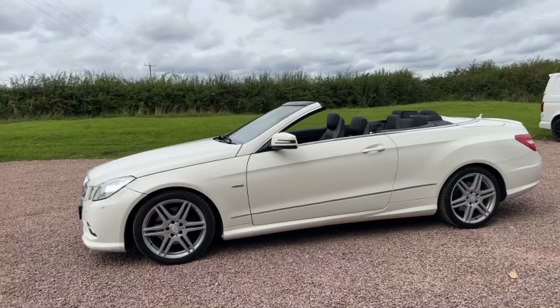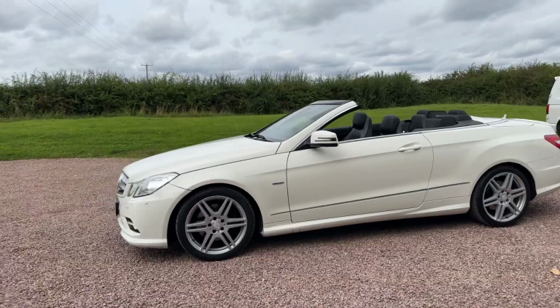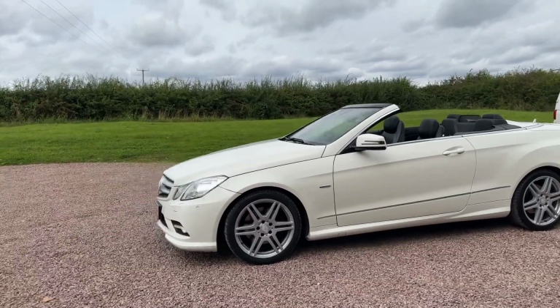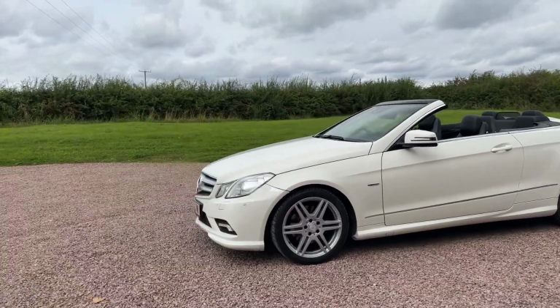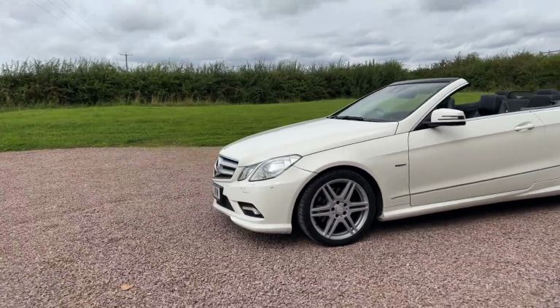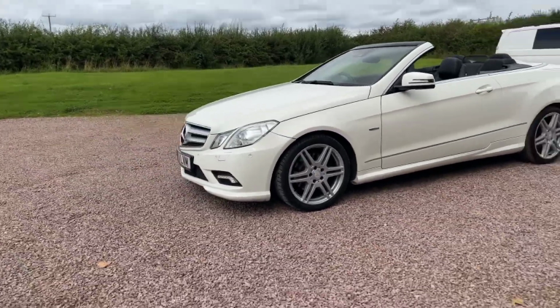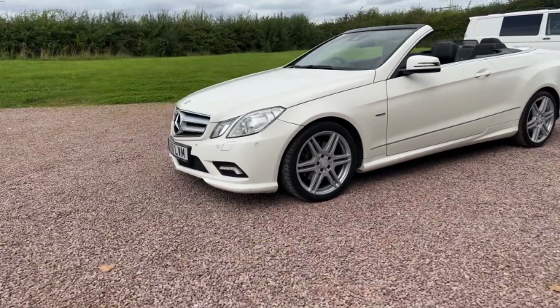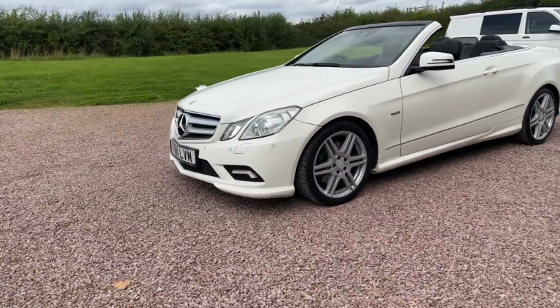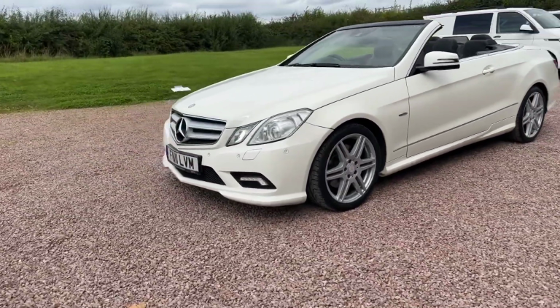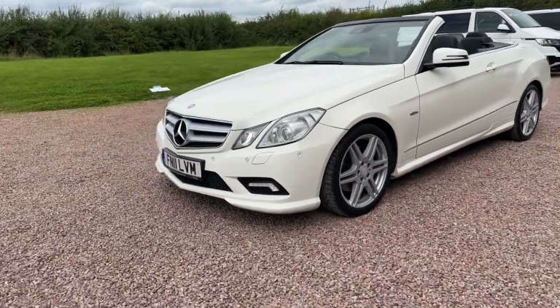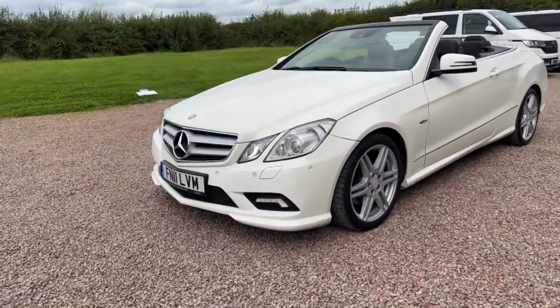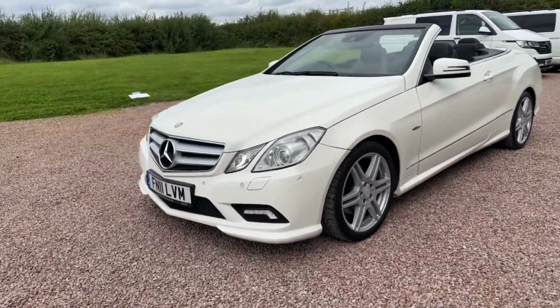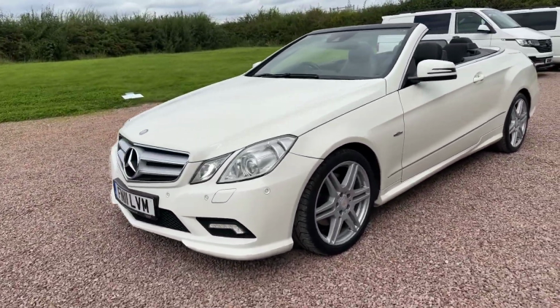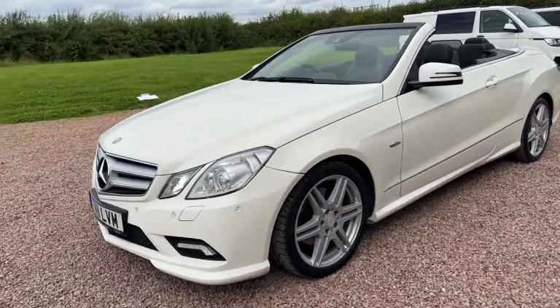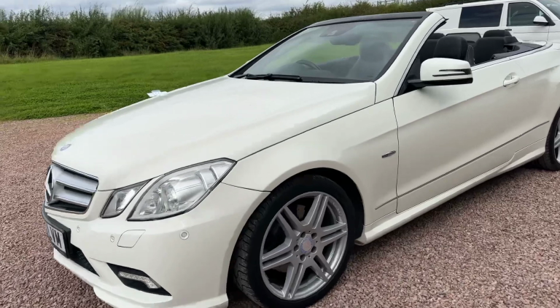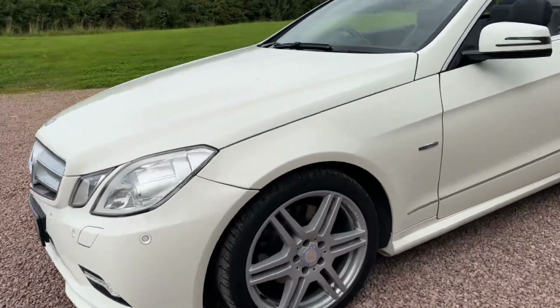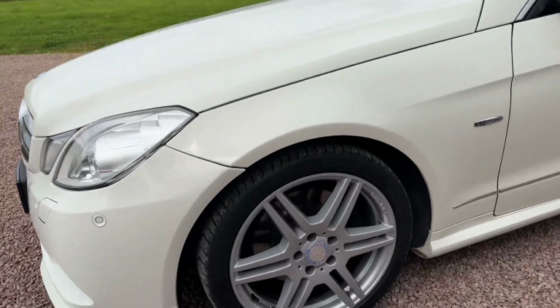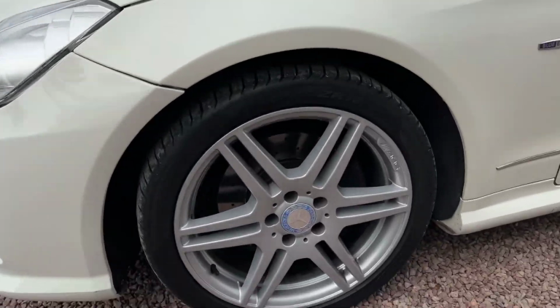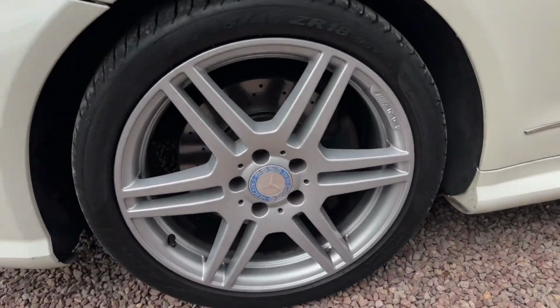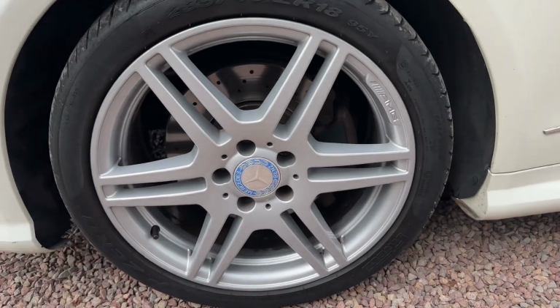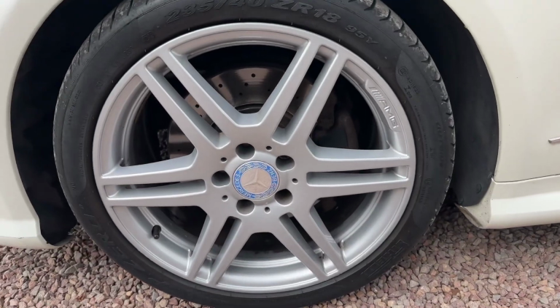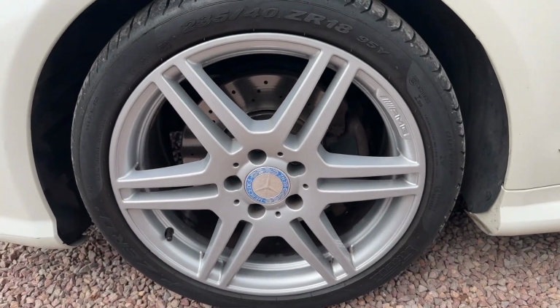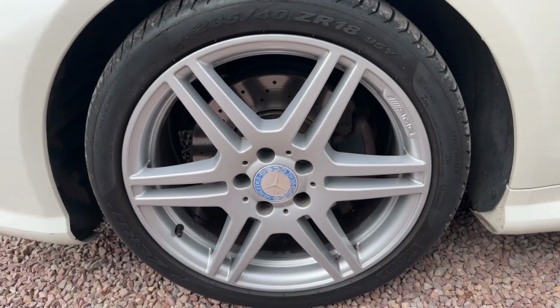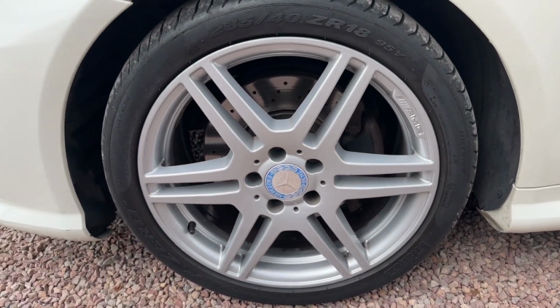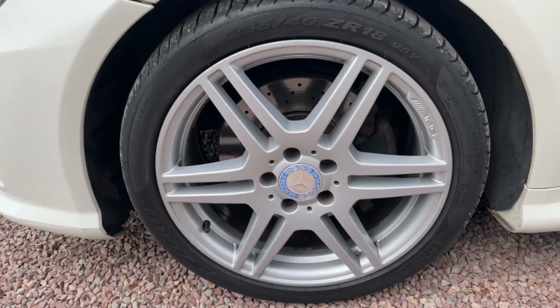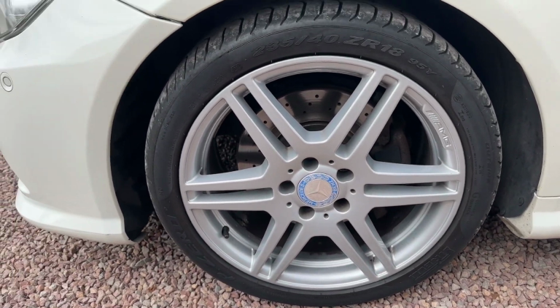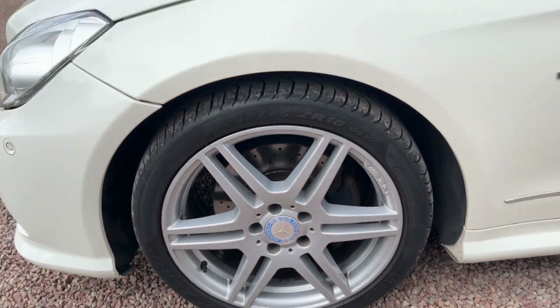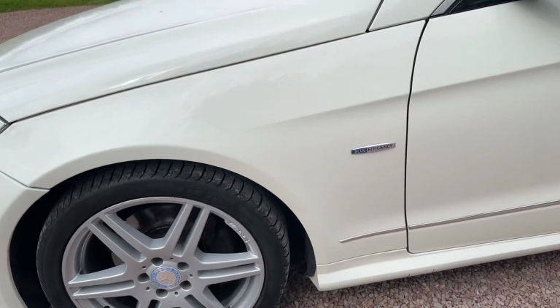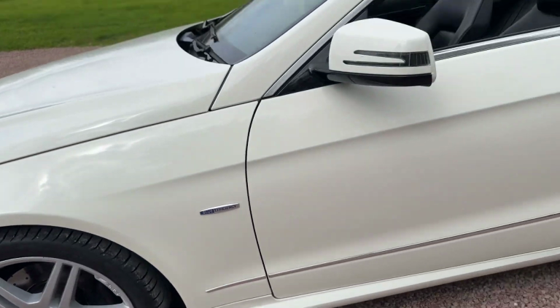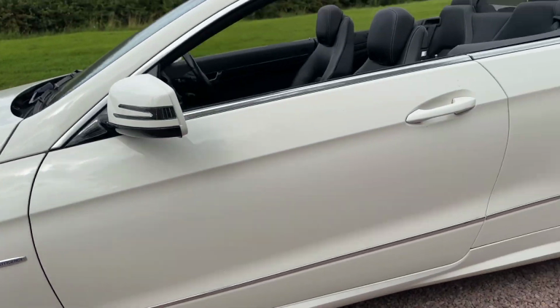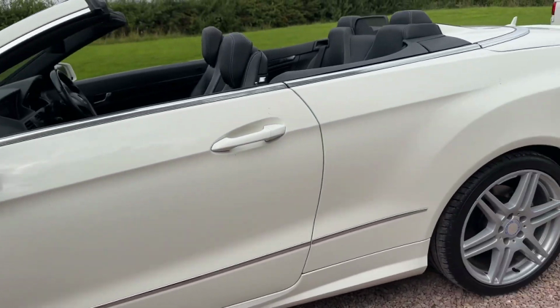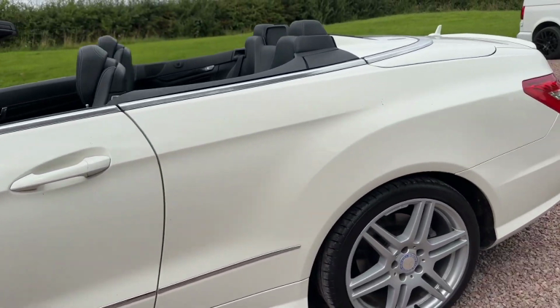As you can see it has front LED running lights, front park sensors, and freshly refurbed alloy wheels with Pirelli PZero tyres.